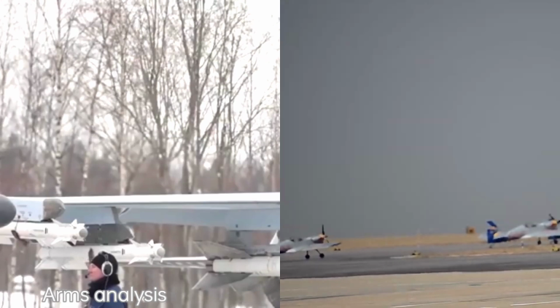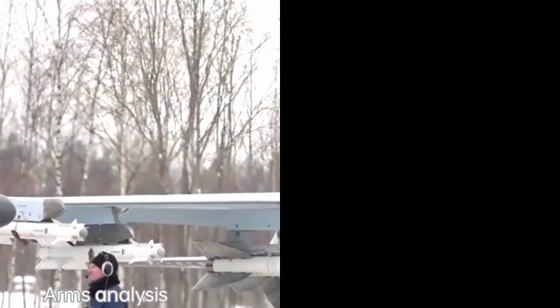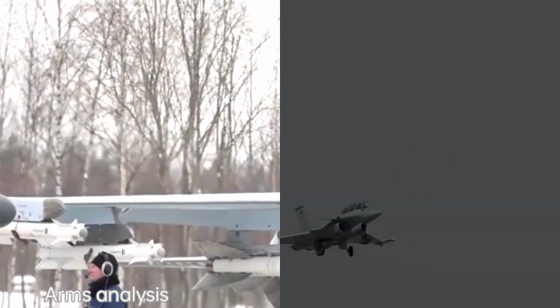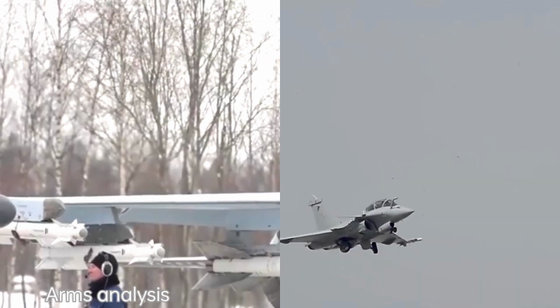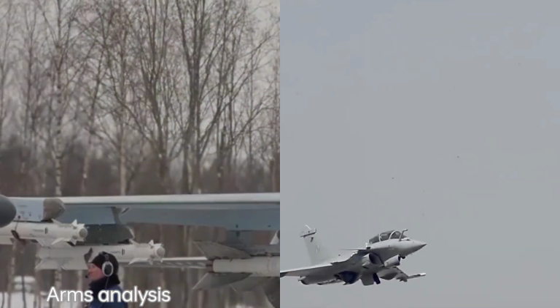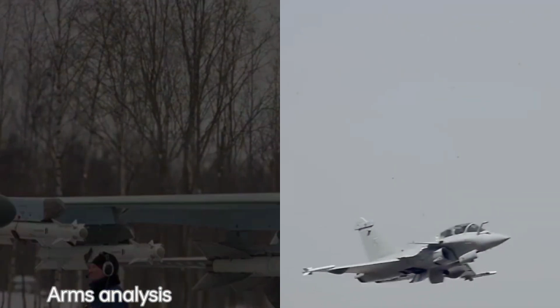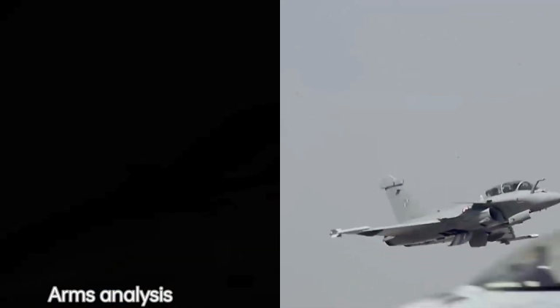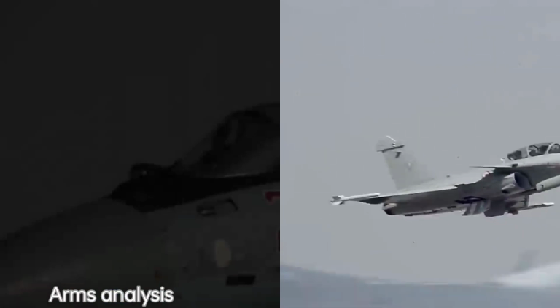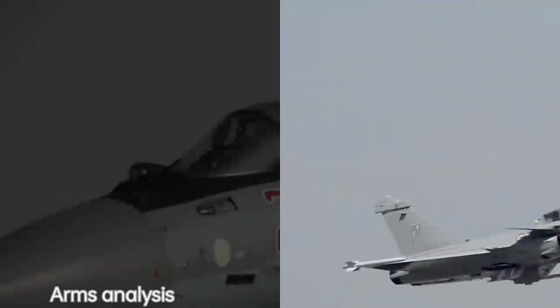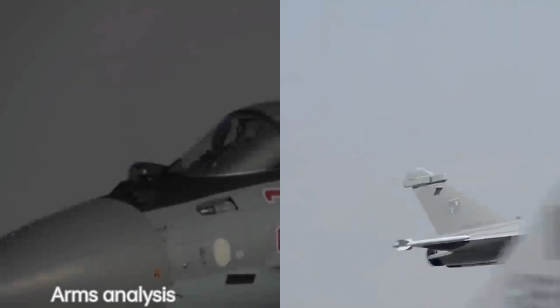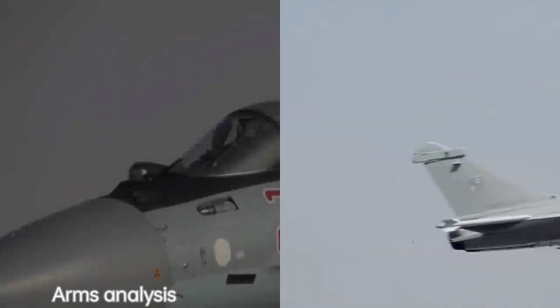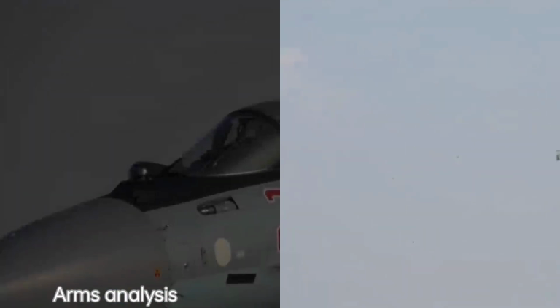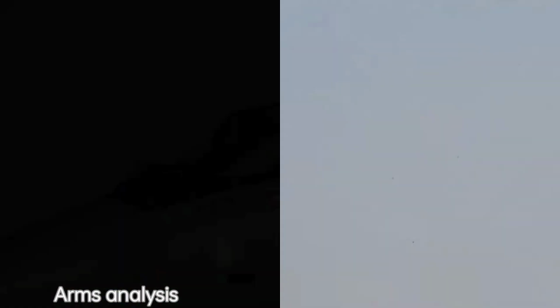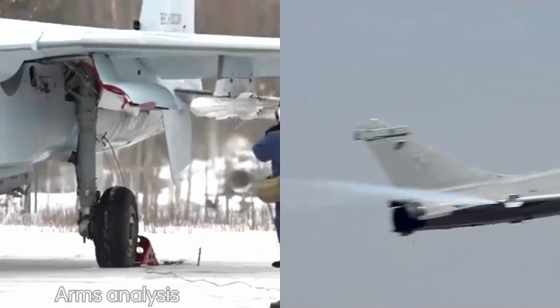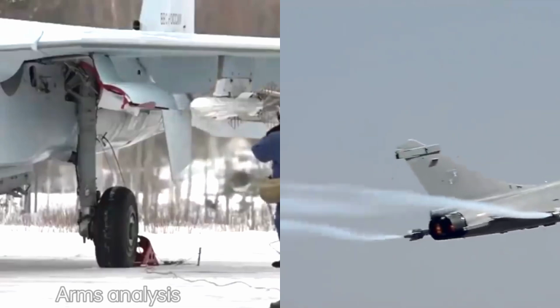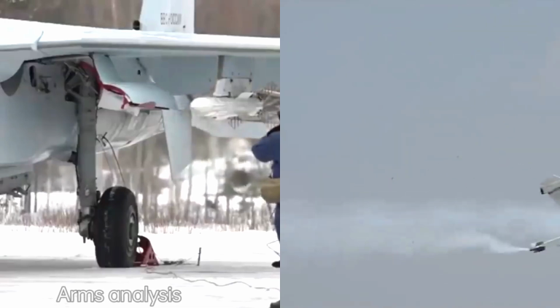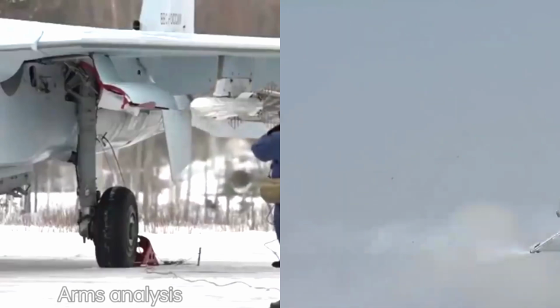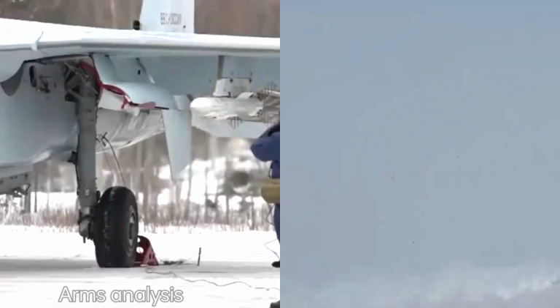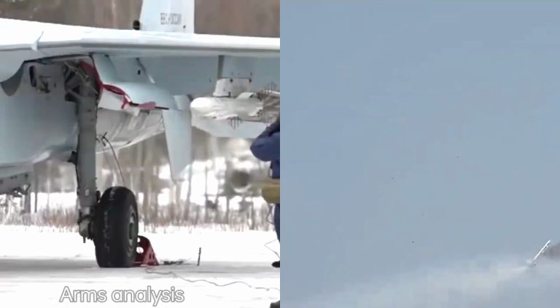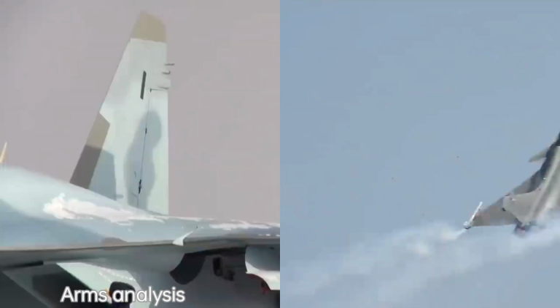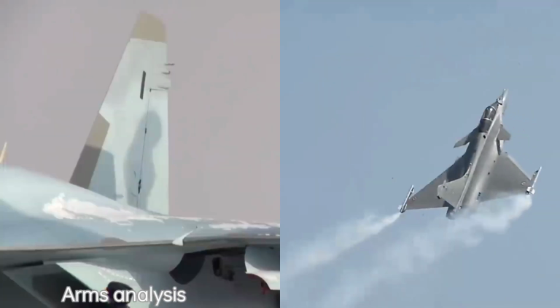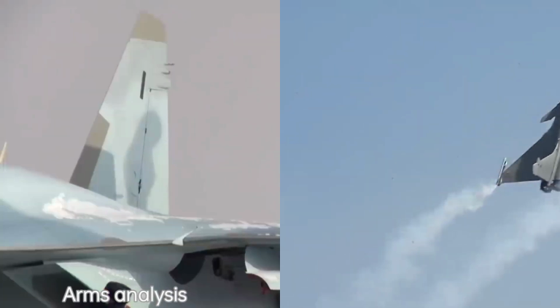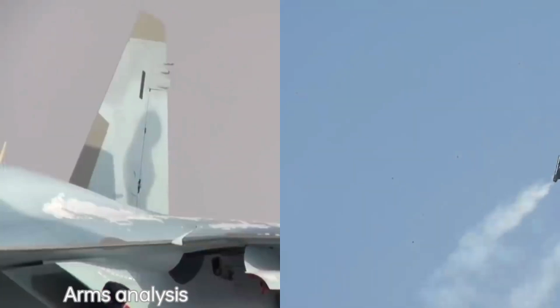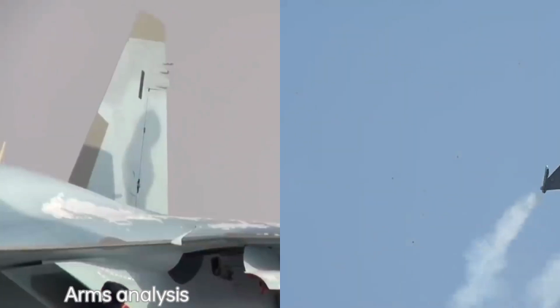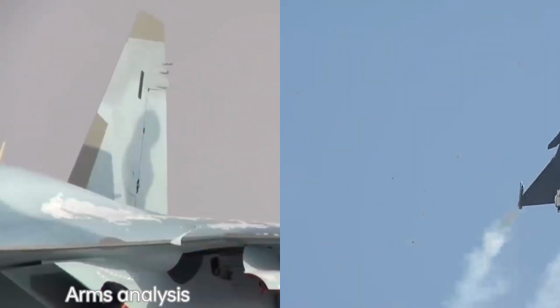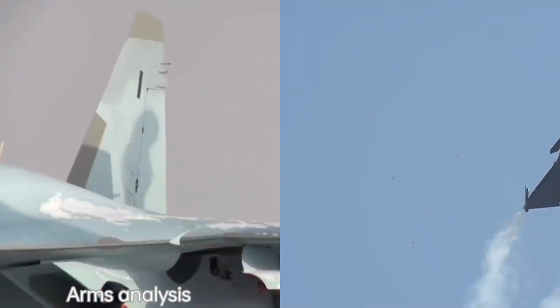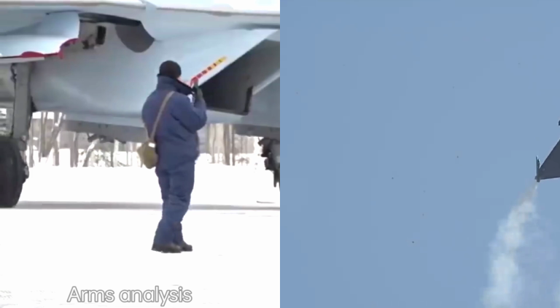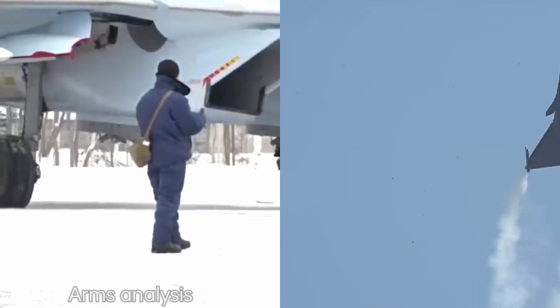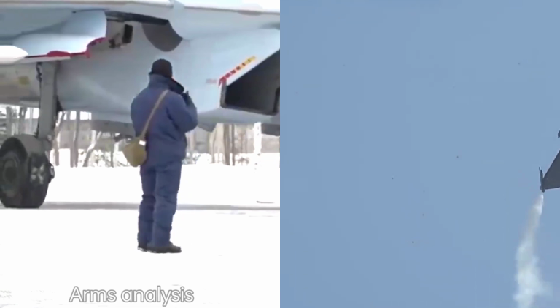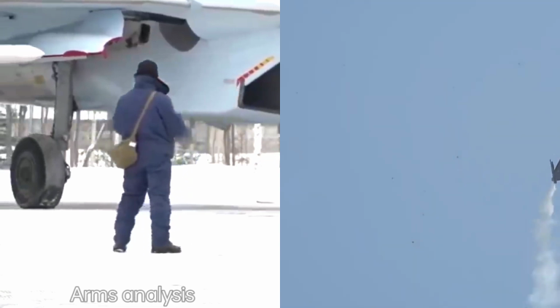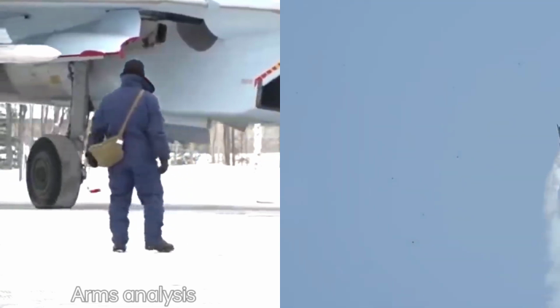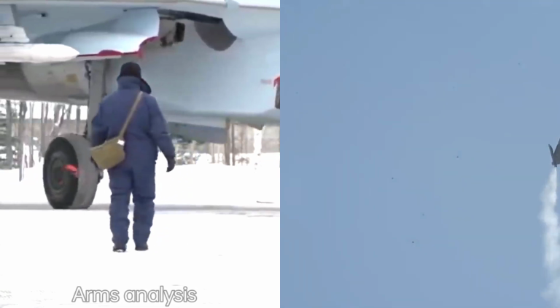Origin: the Su-35 is a Russian aircraft developed by Sukhoi, a prominent Russian aerospace company. The Rafale, on the other hand, is a French aircraft developed by Dassault Aviation.